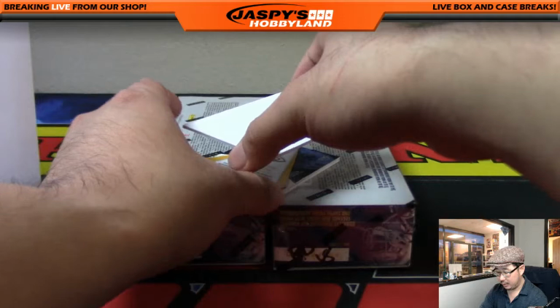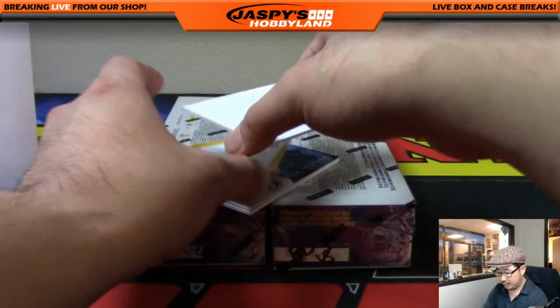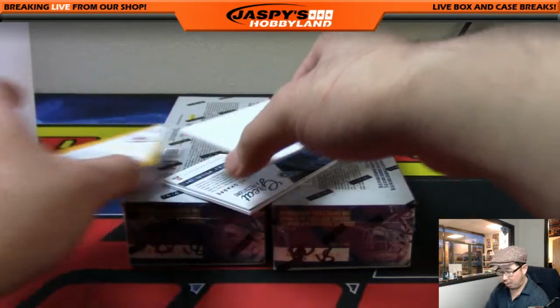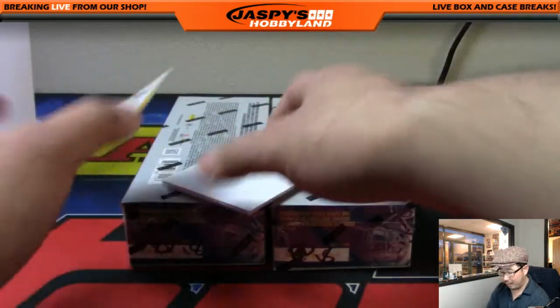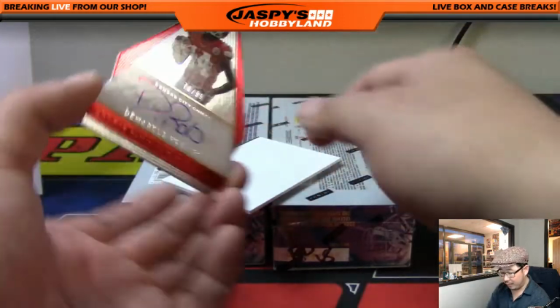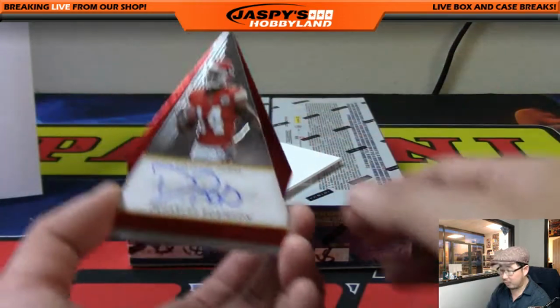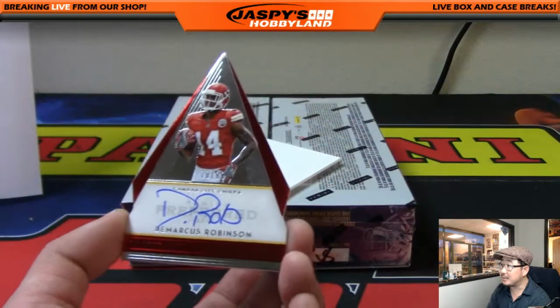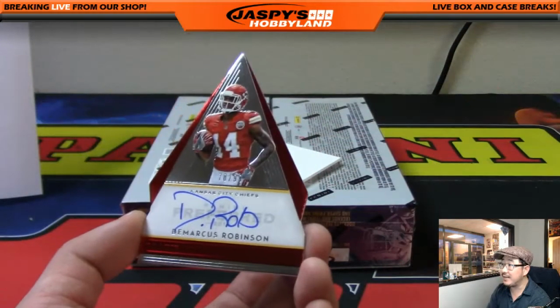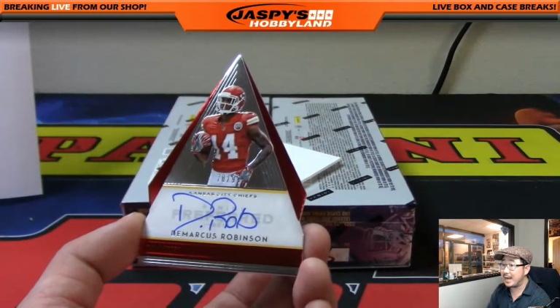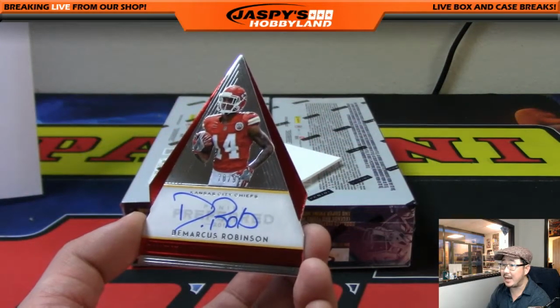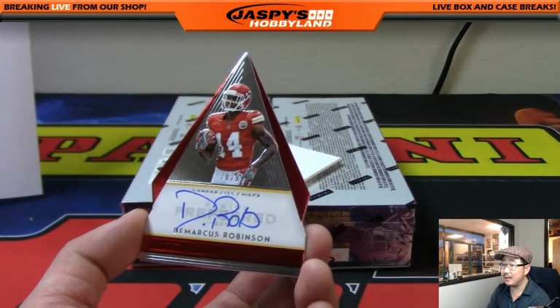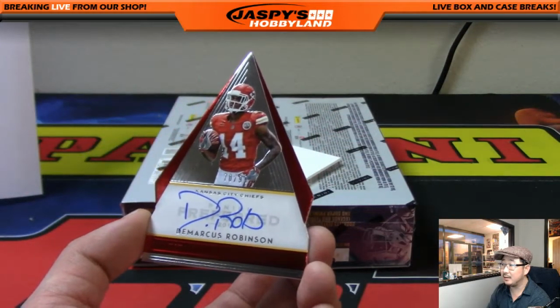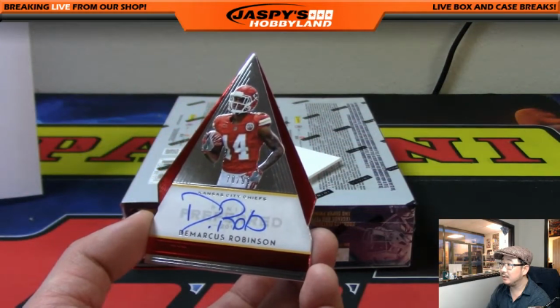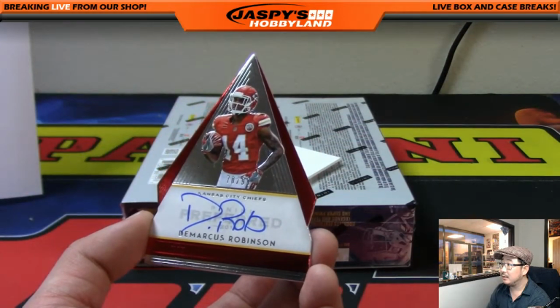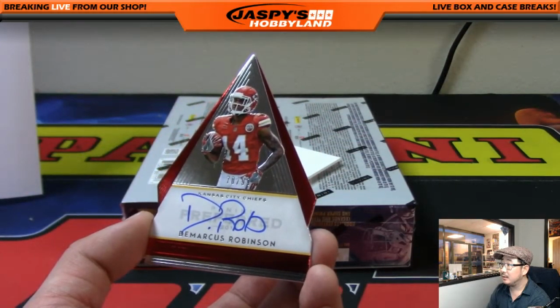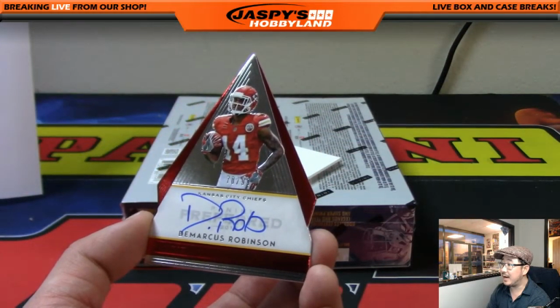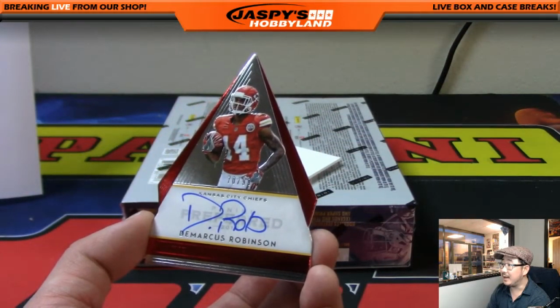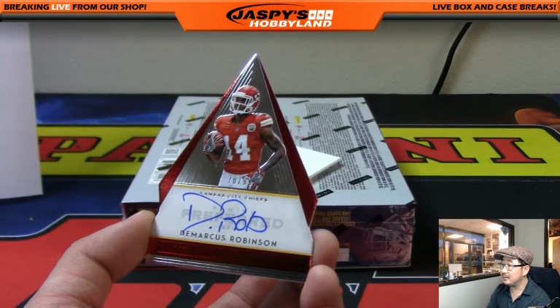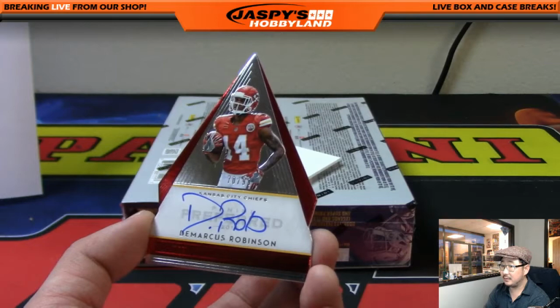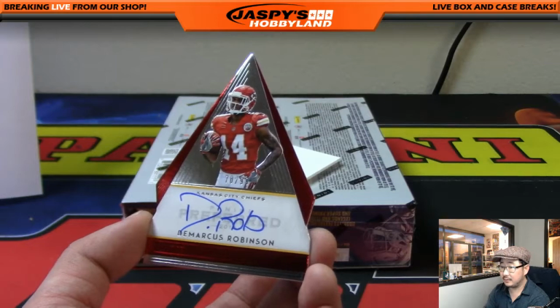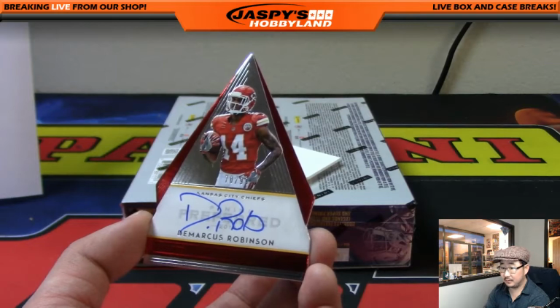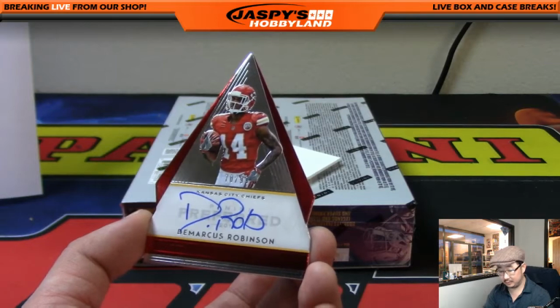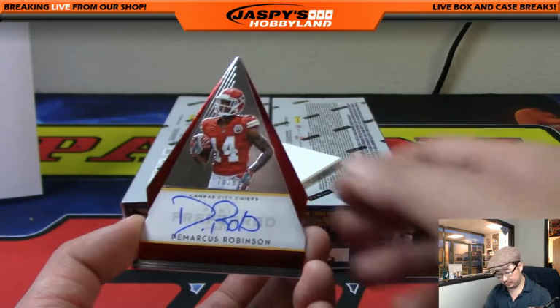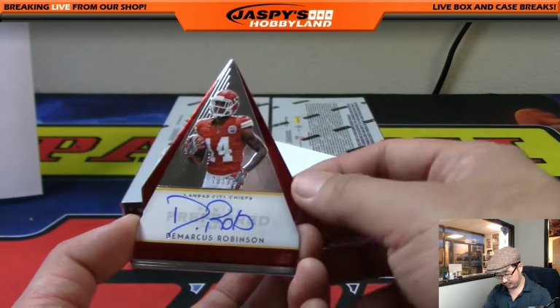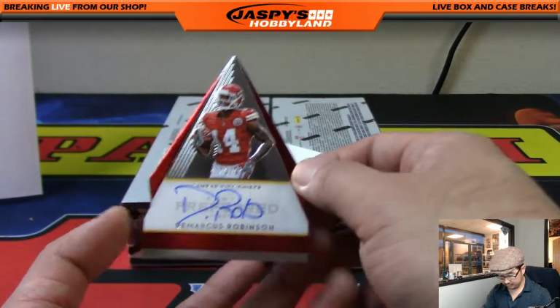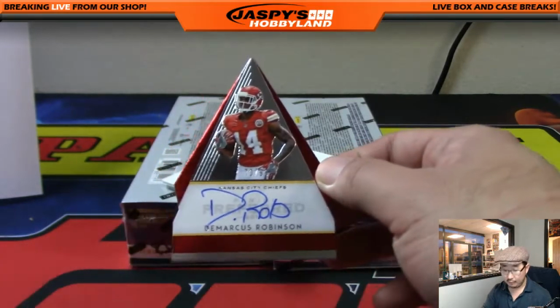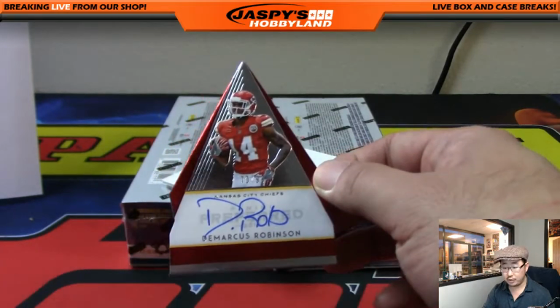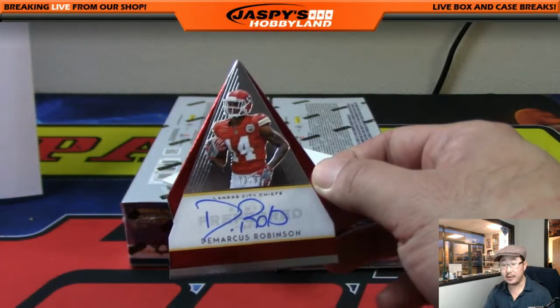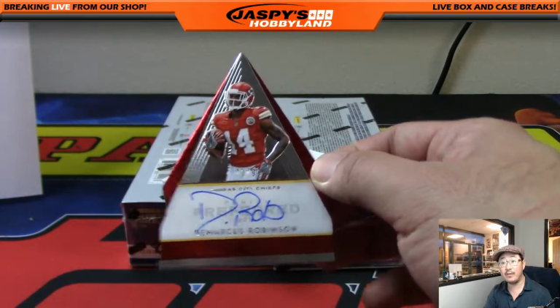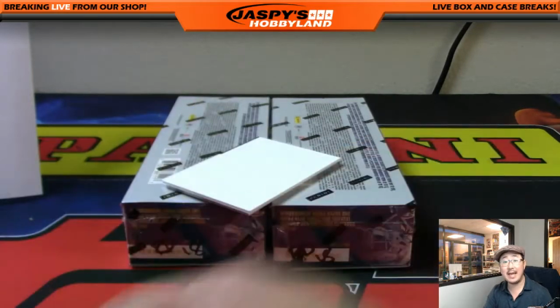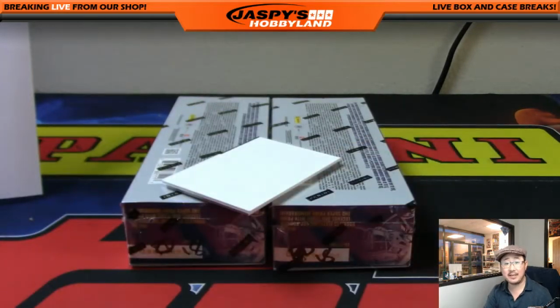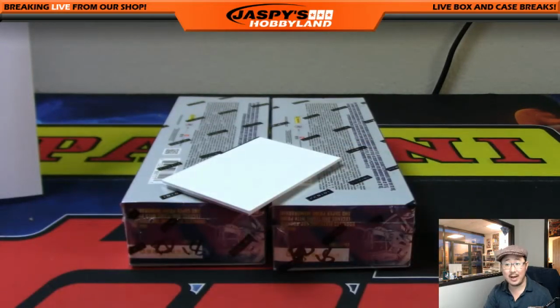D-Rob, our friend D-Rob — 70 out of 99, die cut for the Chiefs. Another one for the AFC West.